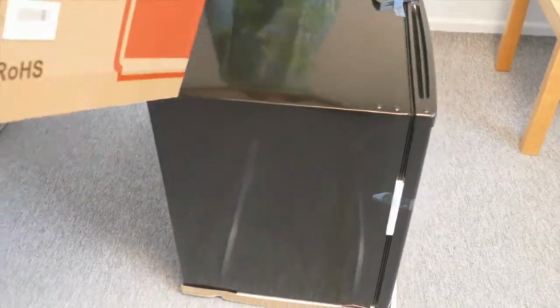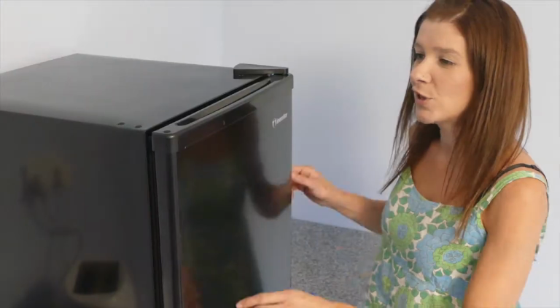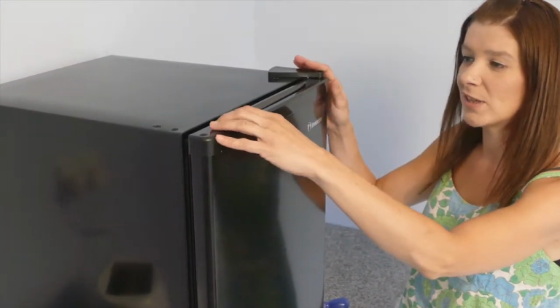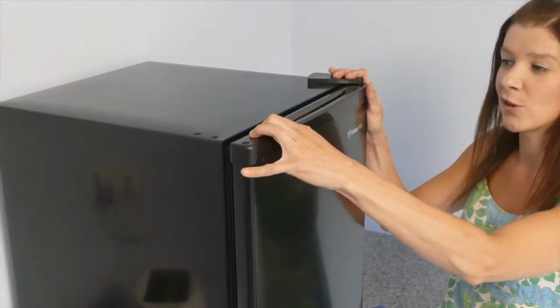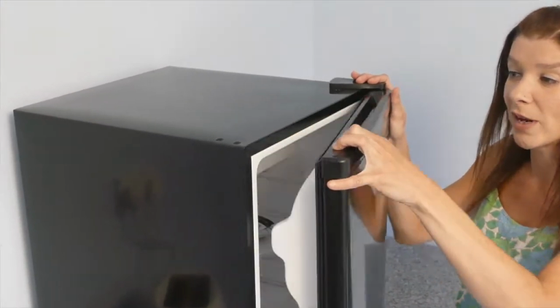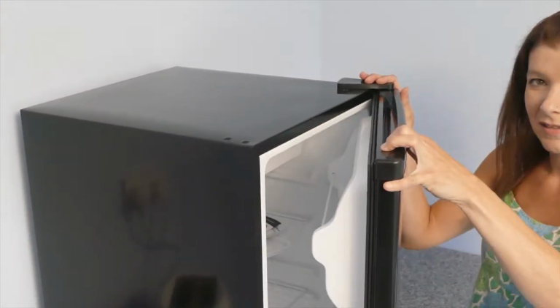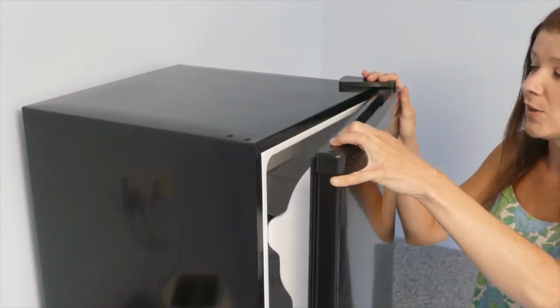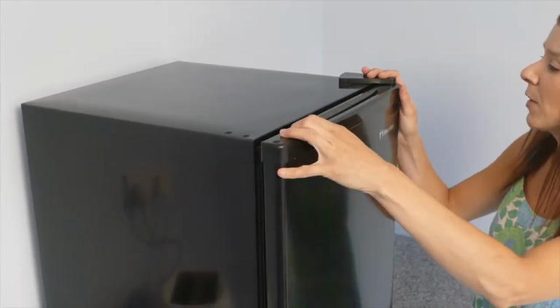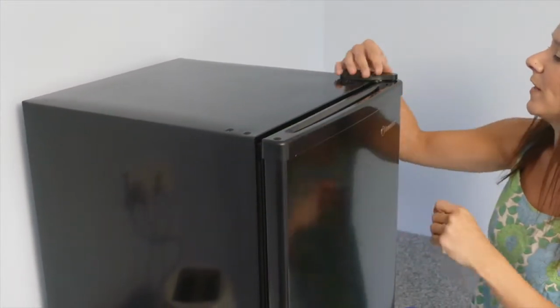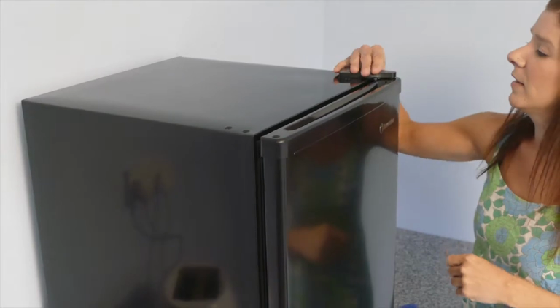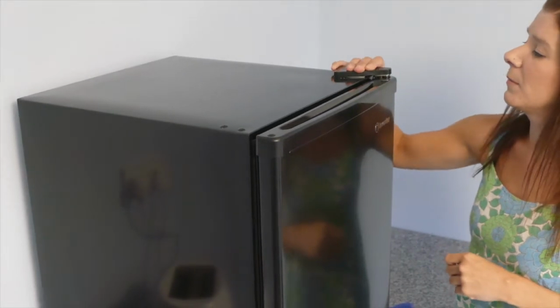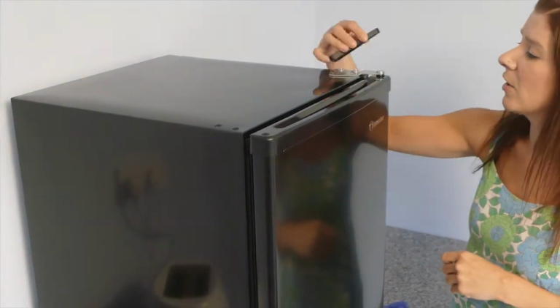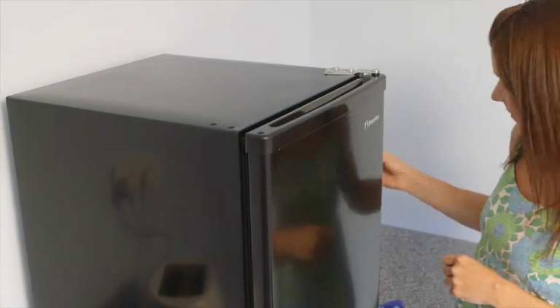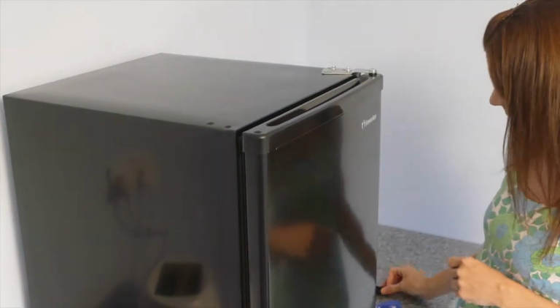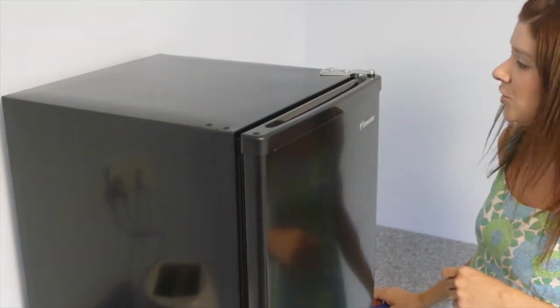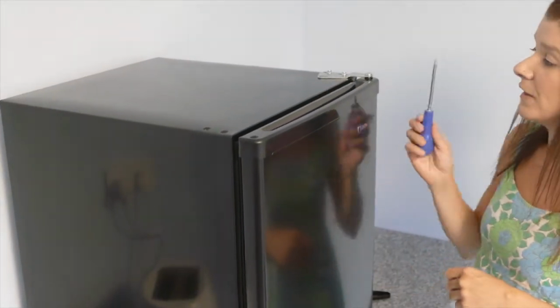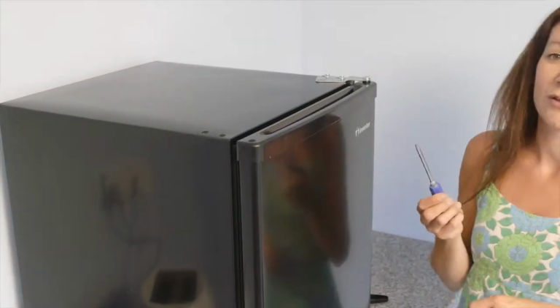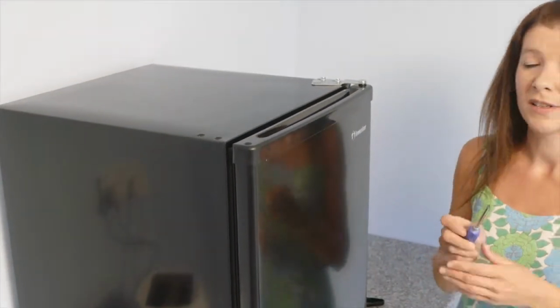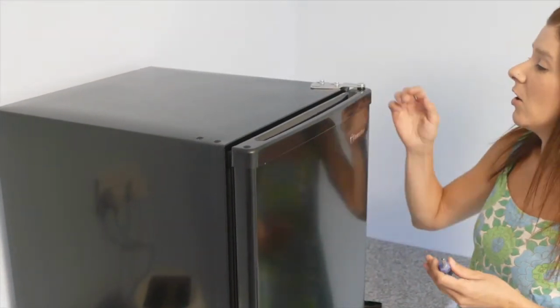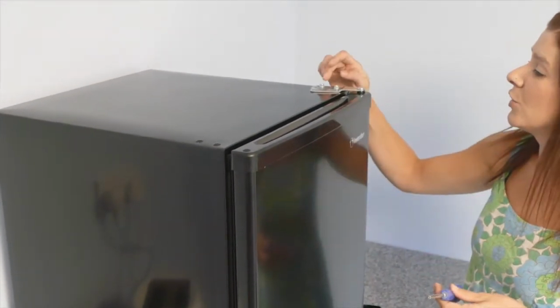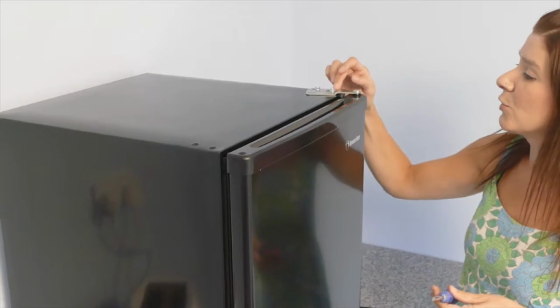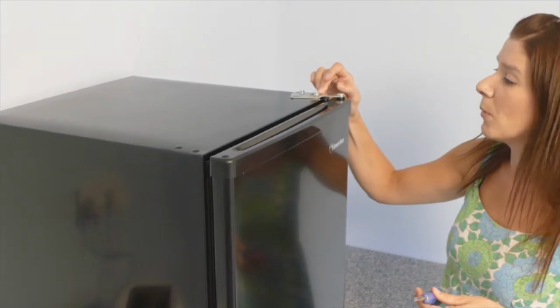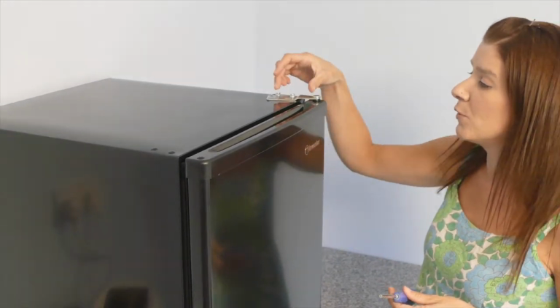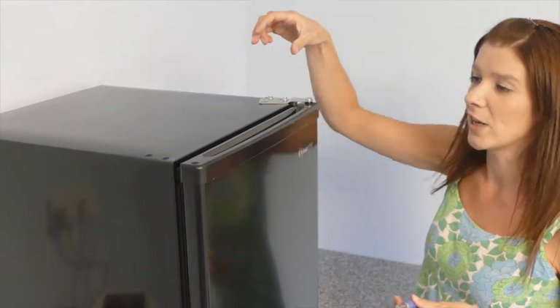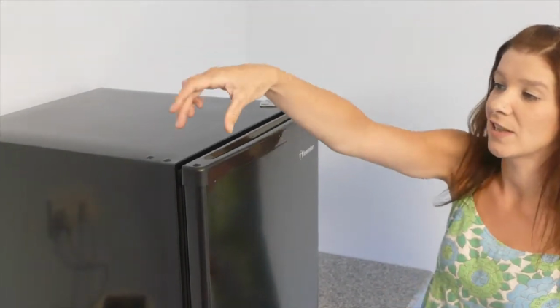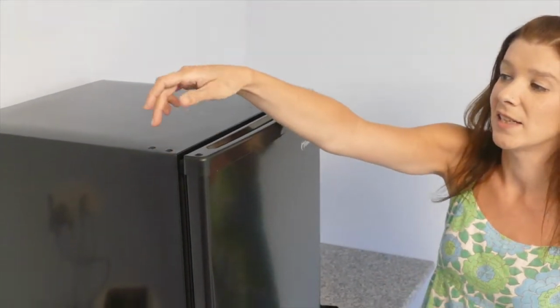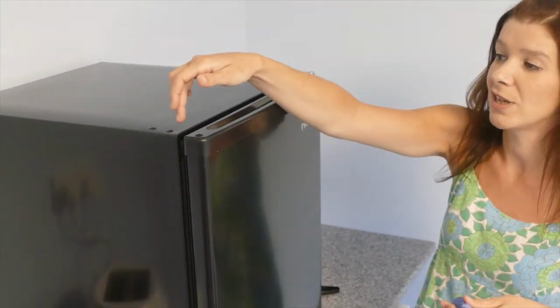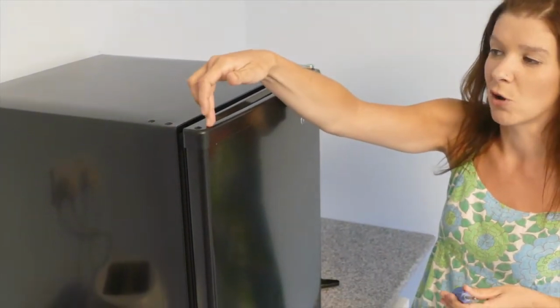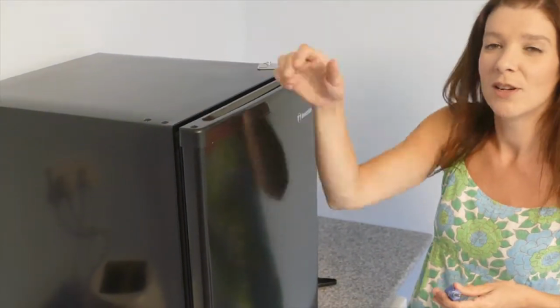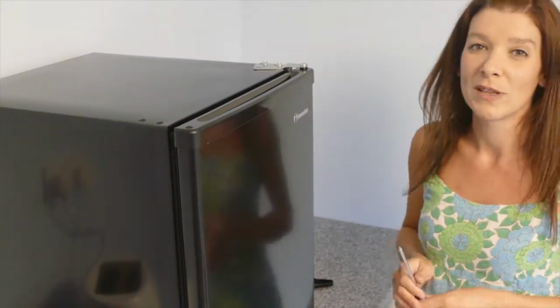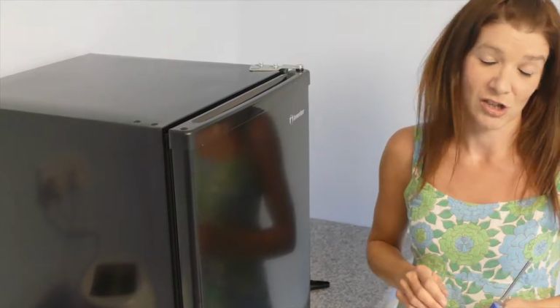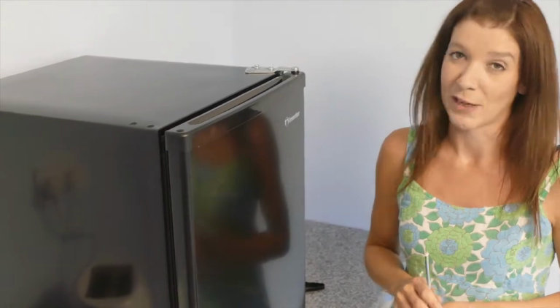If you want to reverse the way the door swings, you can by removing the plastic cover and using a Phillips screwdriver, undo the two screws at the top to move the door hinge to the other side into the pre-drilled holes, following the instructions in the manual.